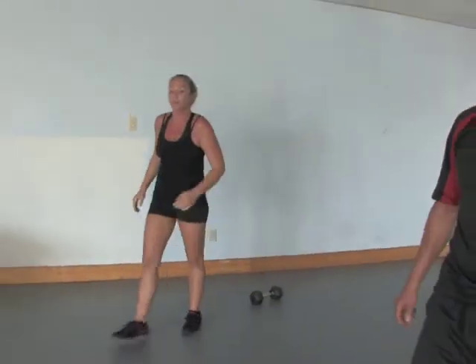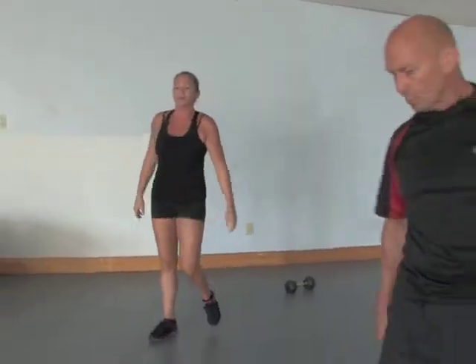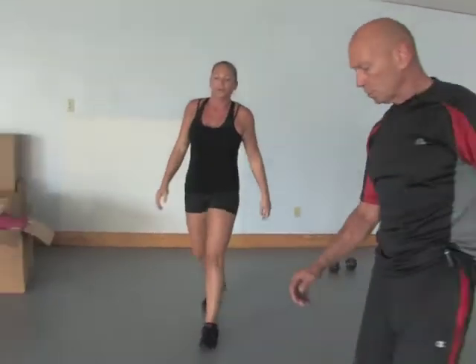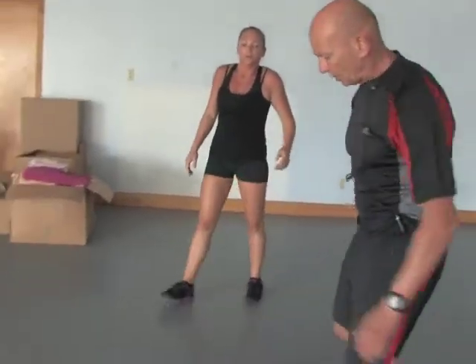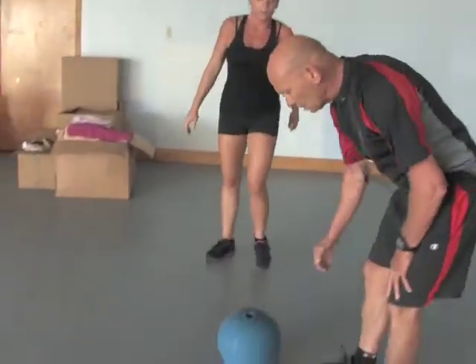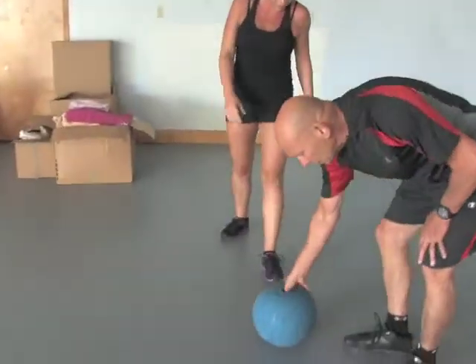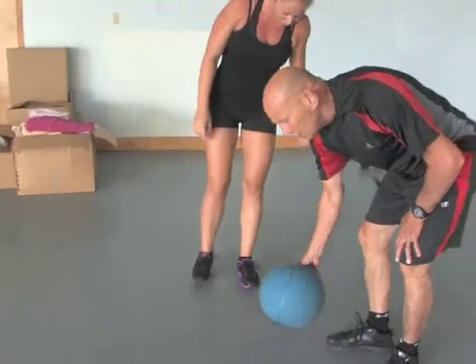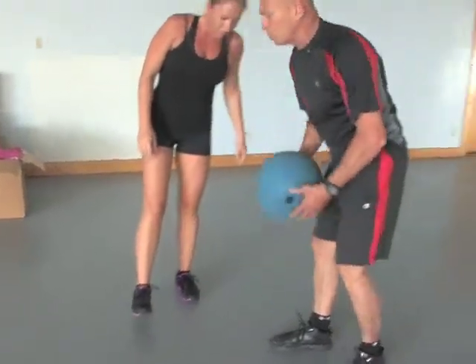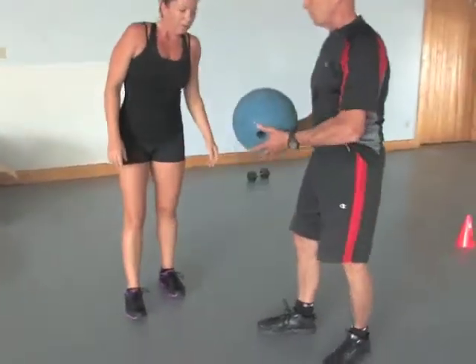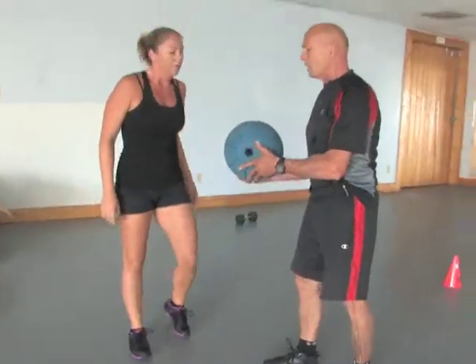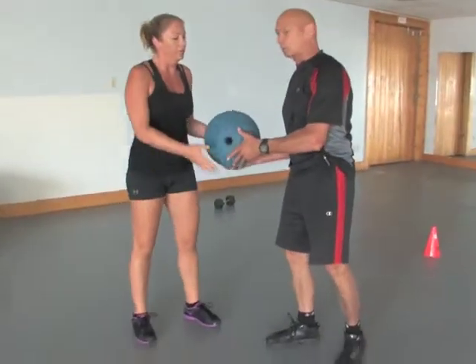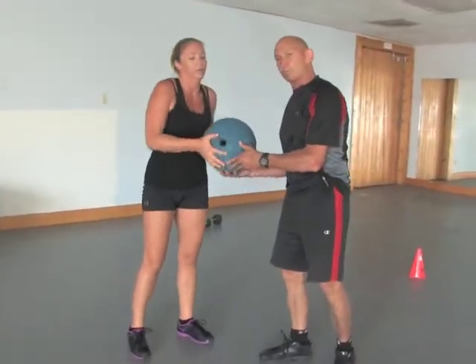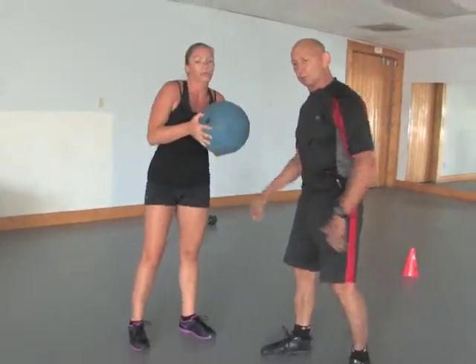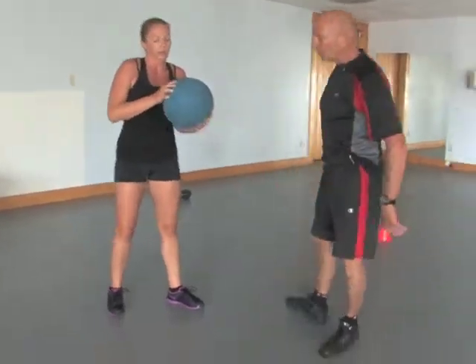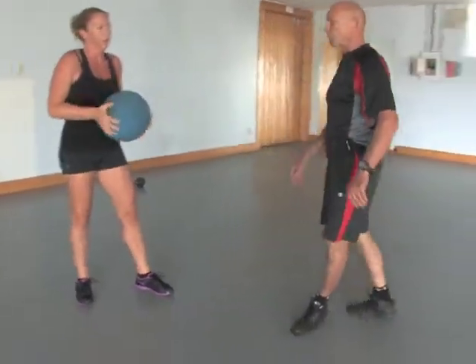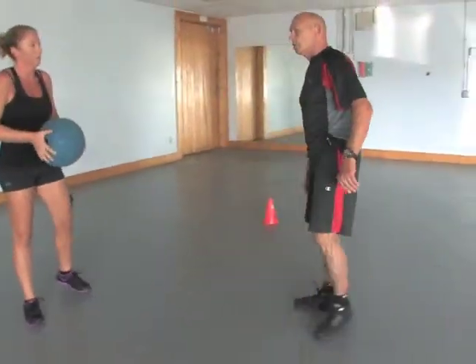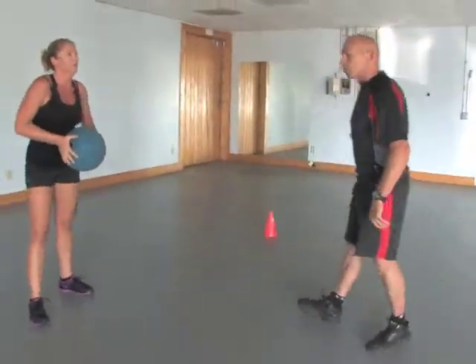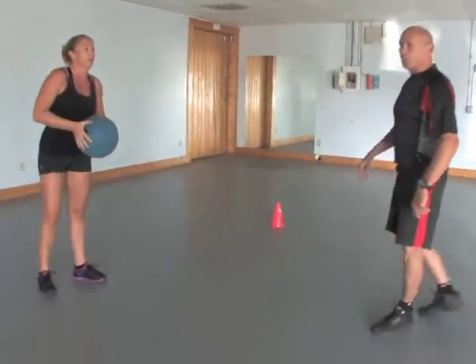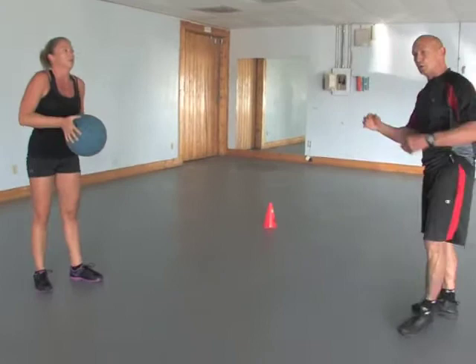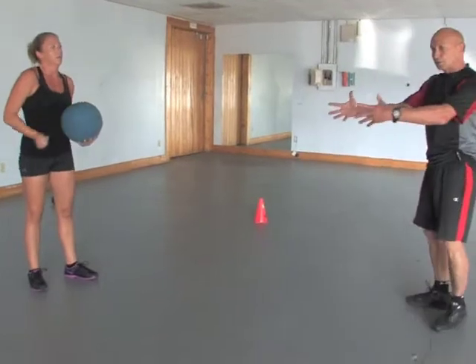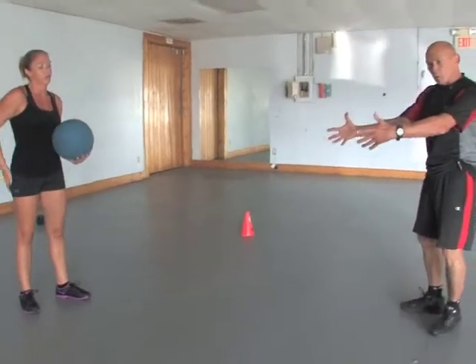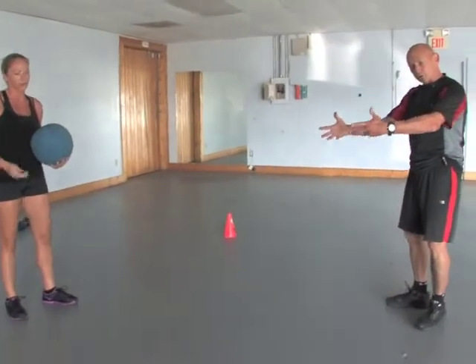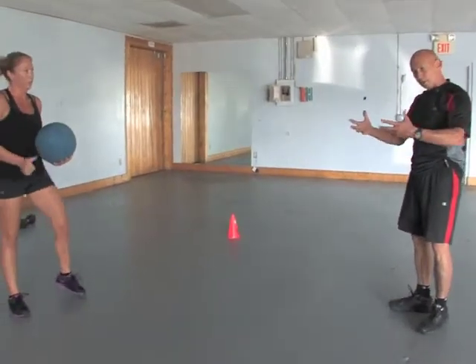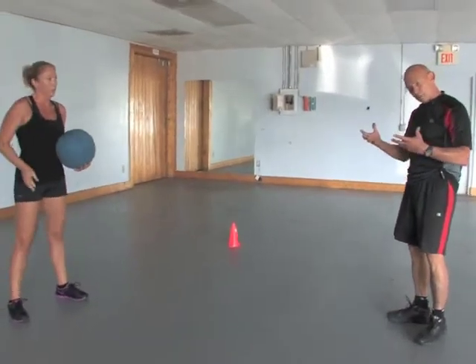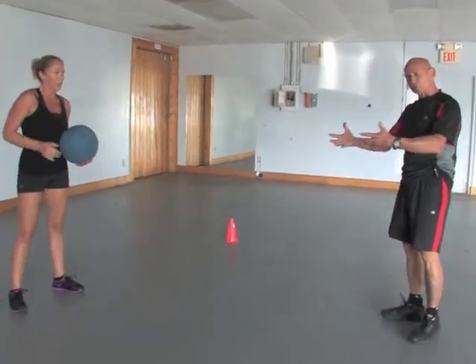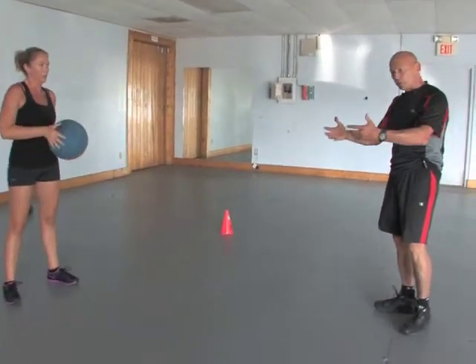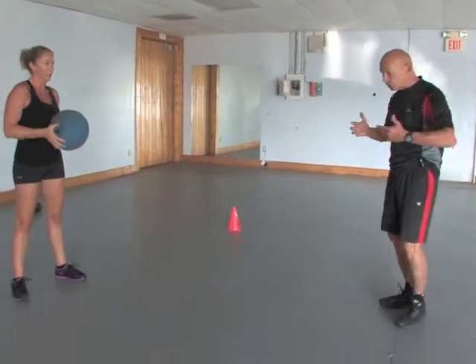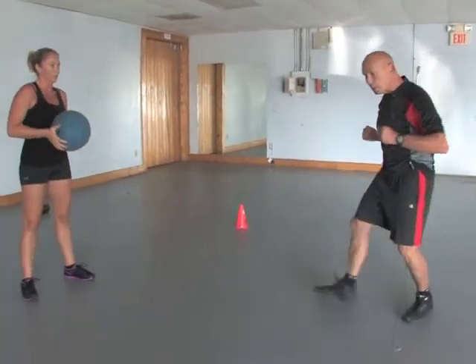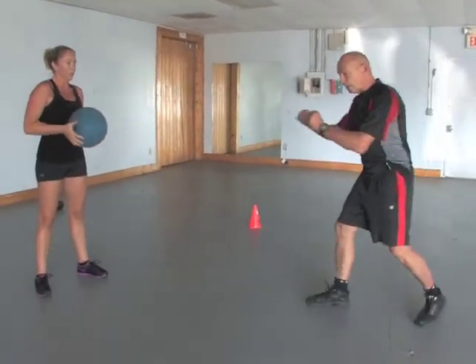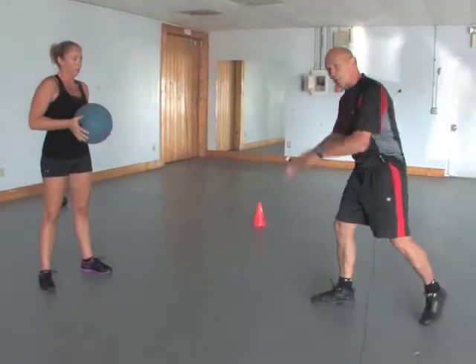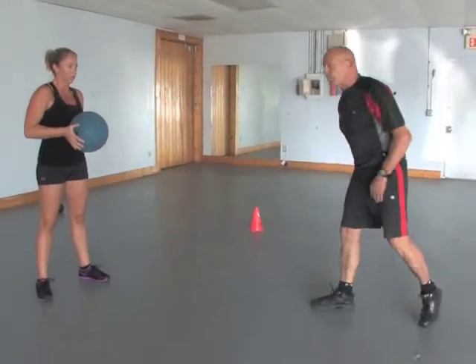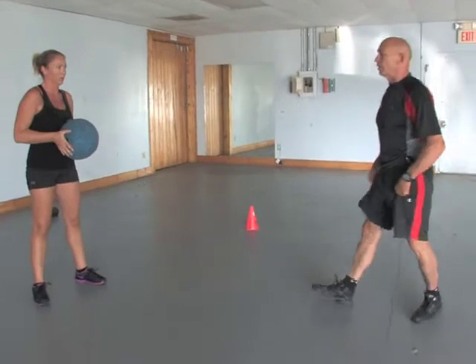We're going to go for the medicine ball now. This is explosive — think about an explosive push-up or bench press. She's going to receive the ball, de-accelerate eccentrically, step in, and fire out.